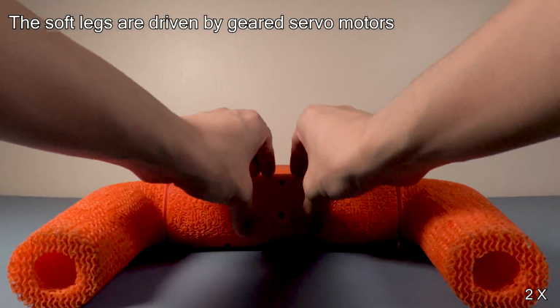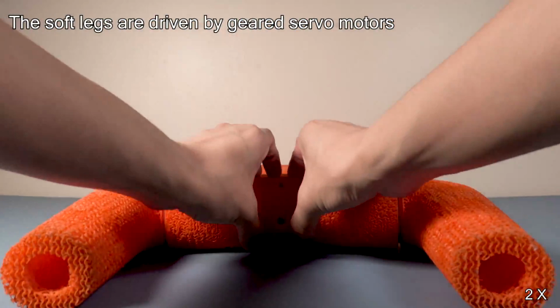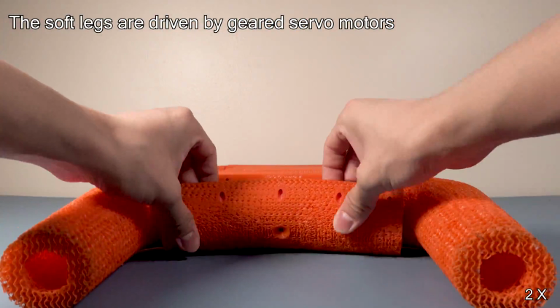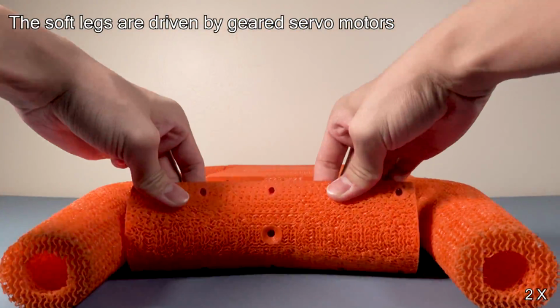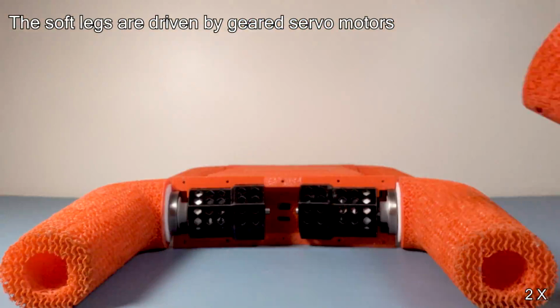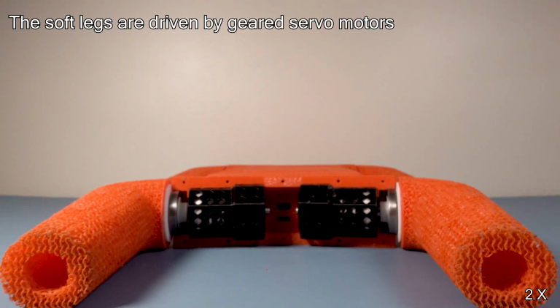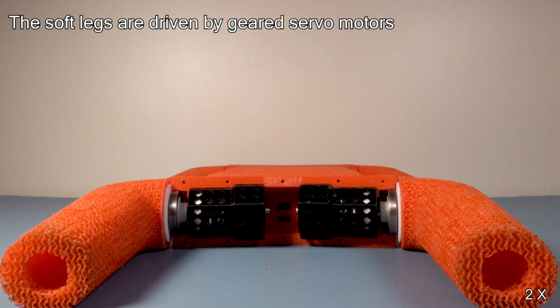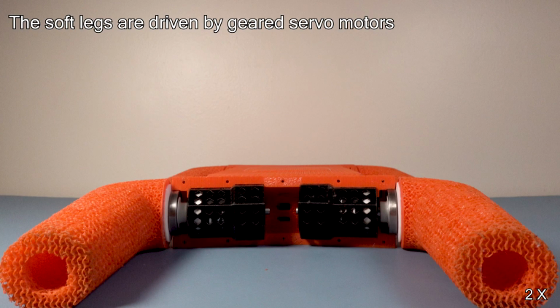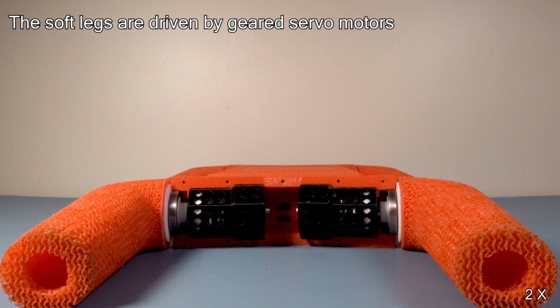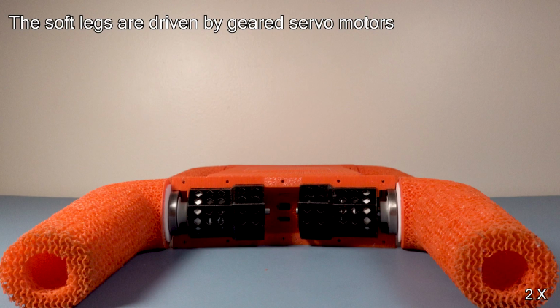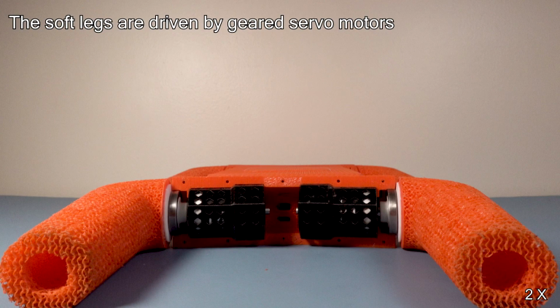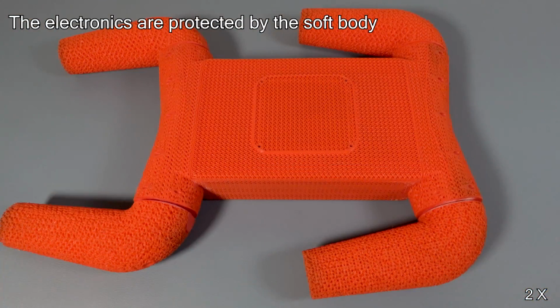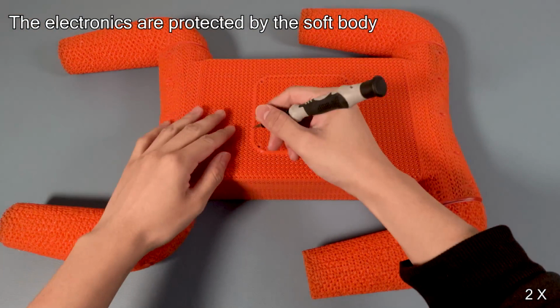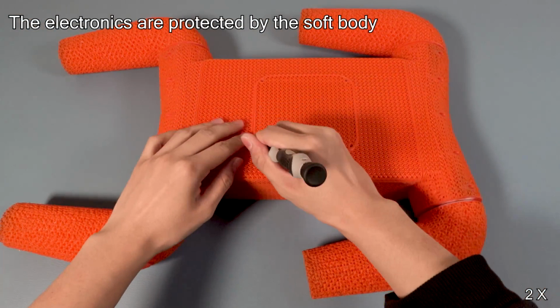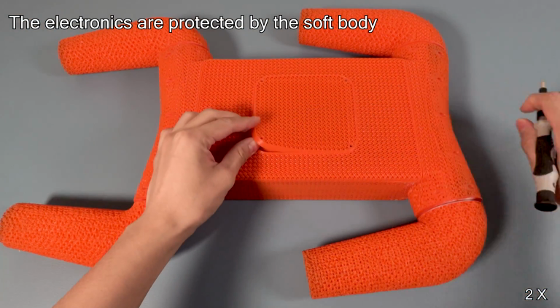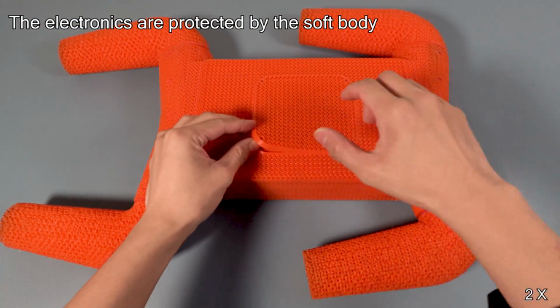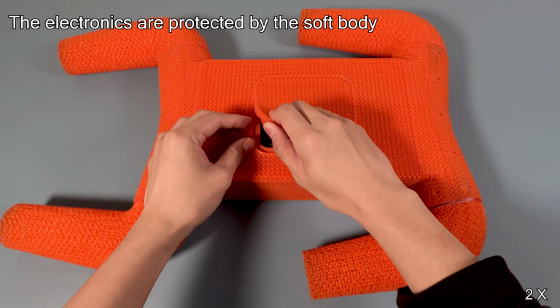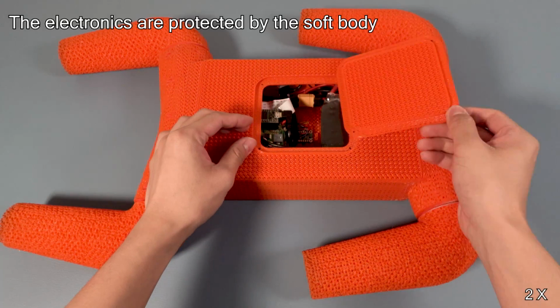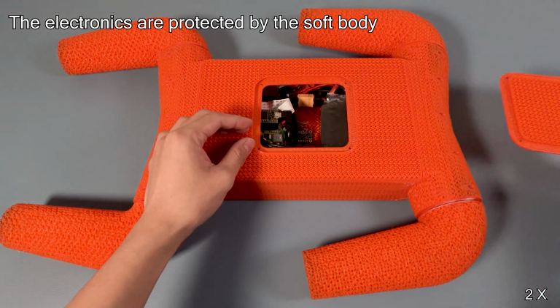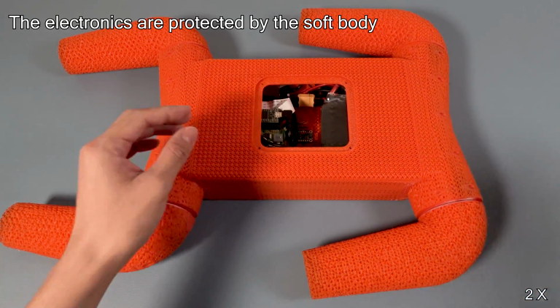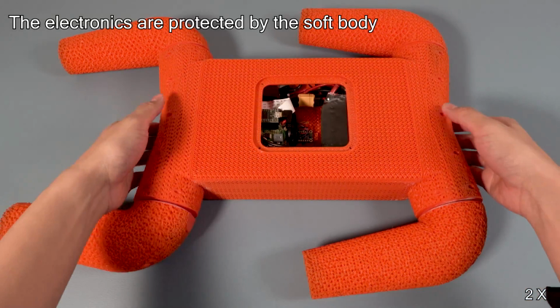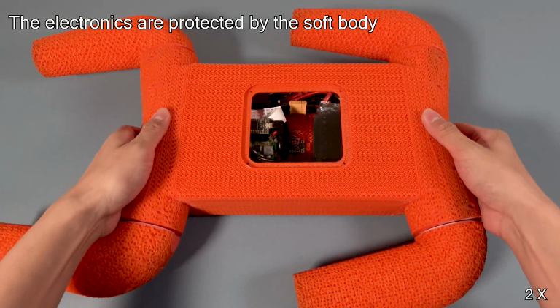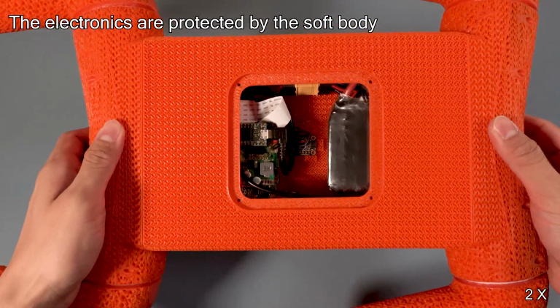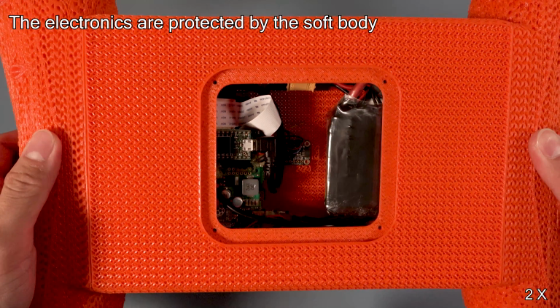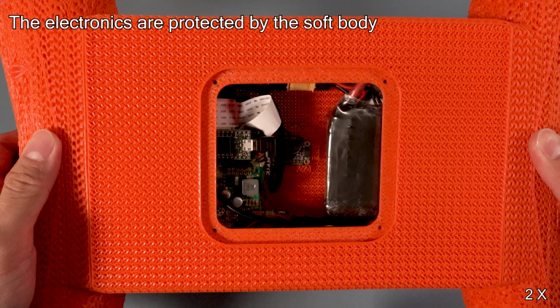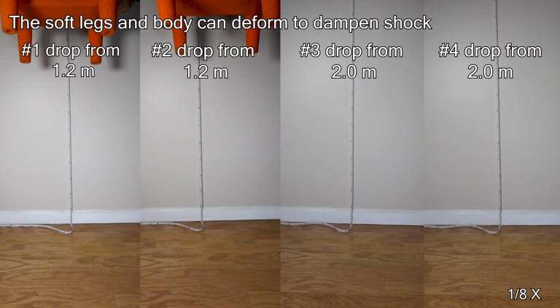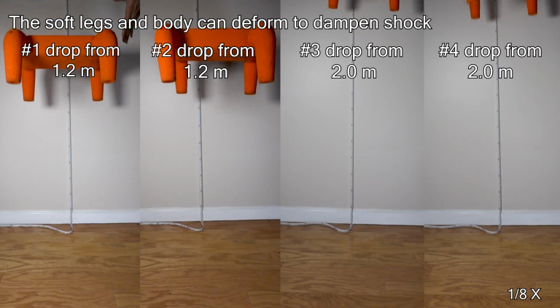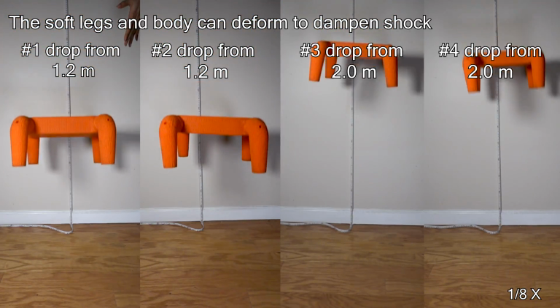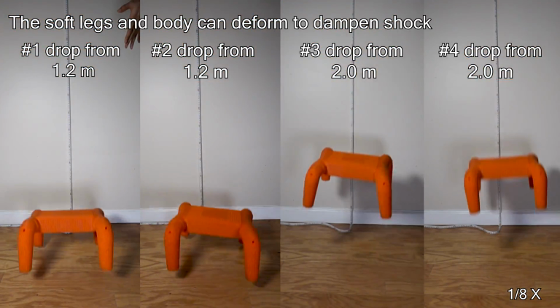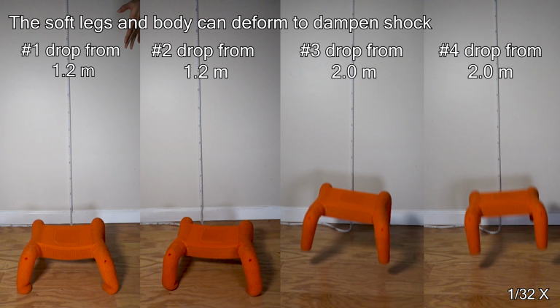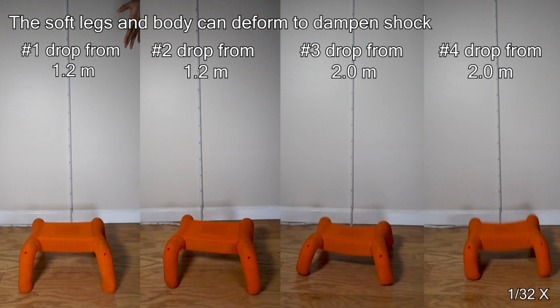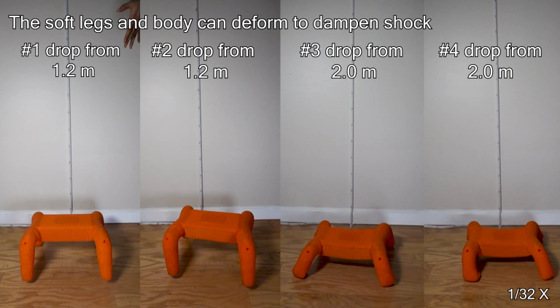The soft legs are driven by geared servo motors to achieve high speed locomotion. The electronics are protected by the soft body, and the soft legs and body can deform to dampen shocks.